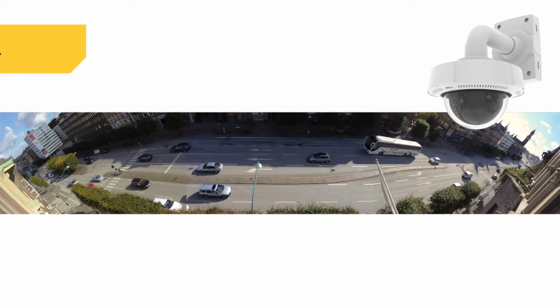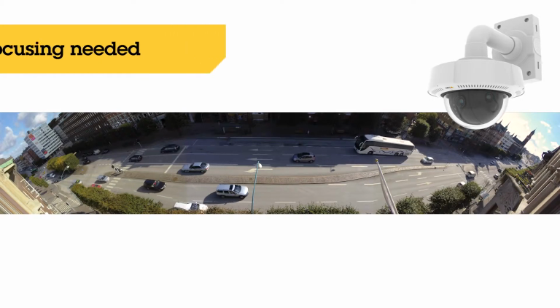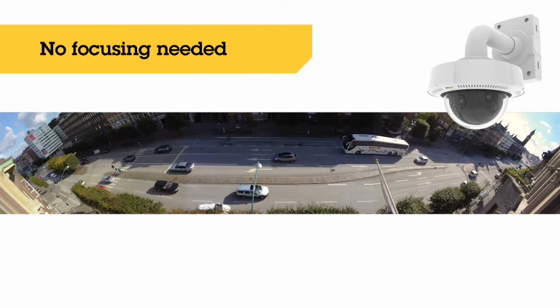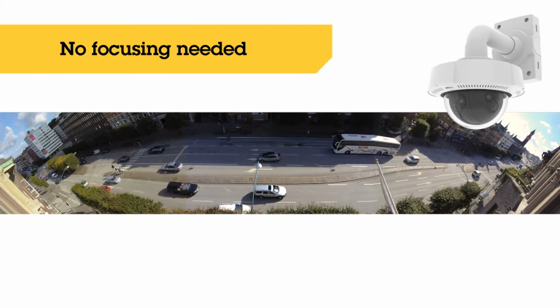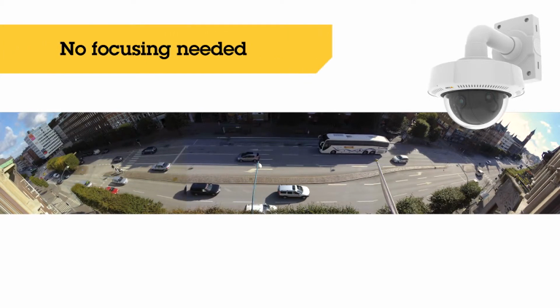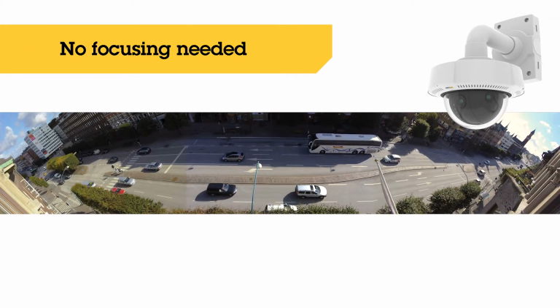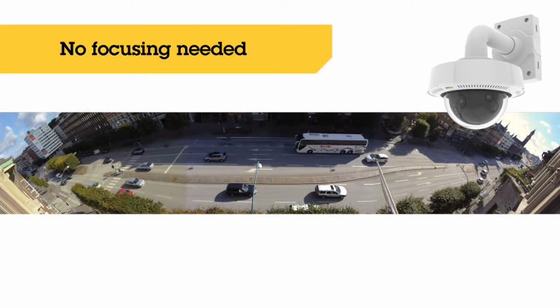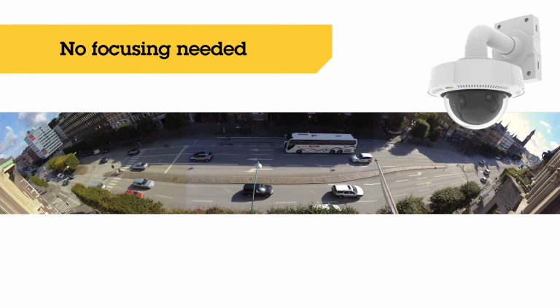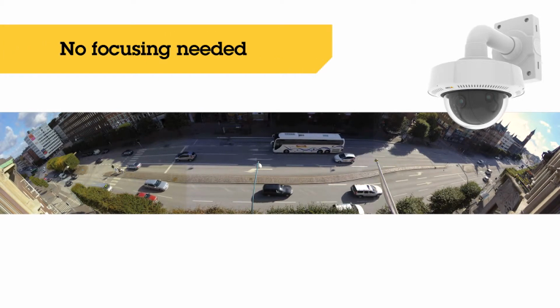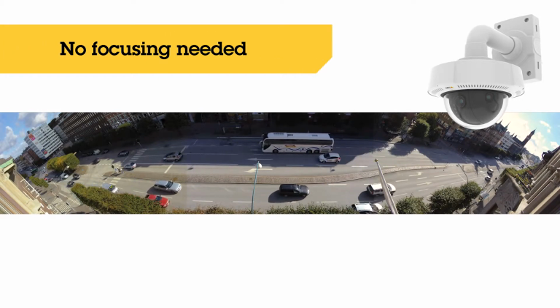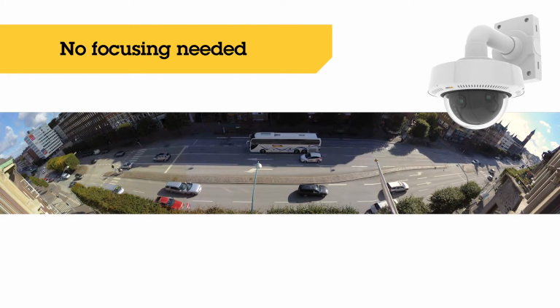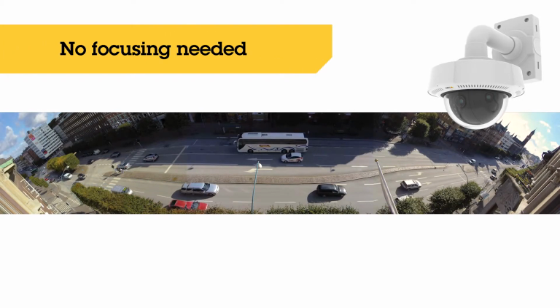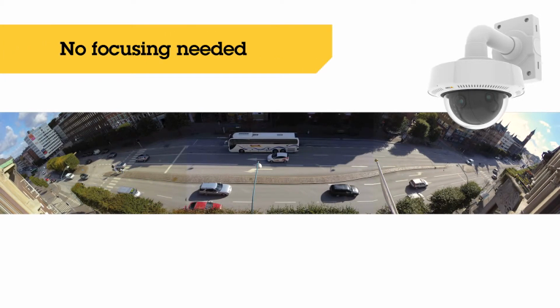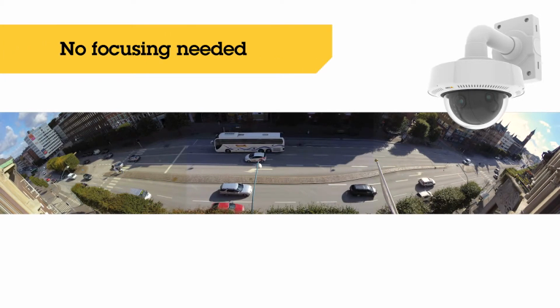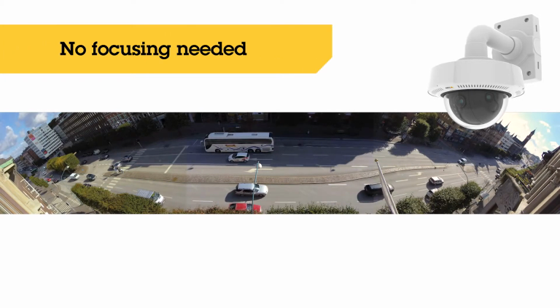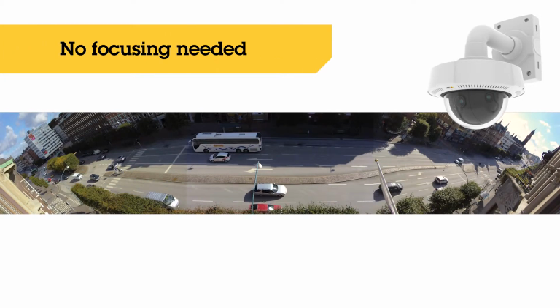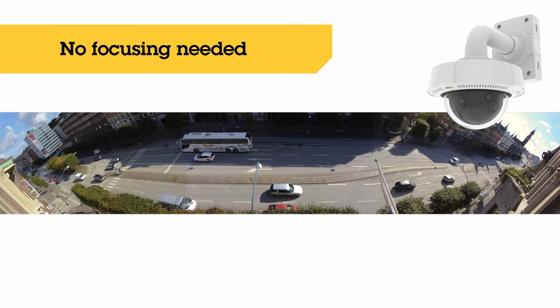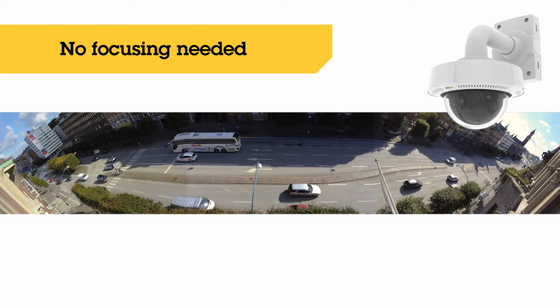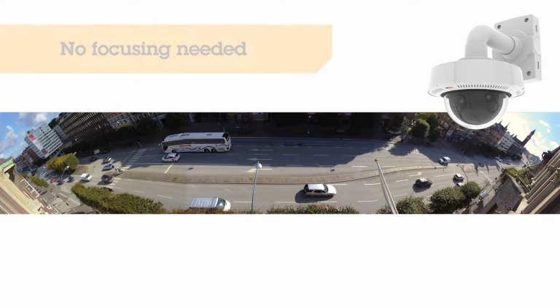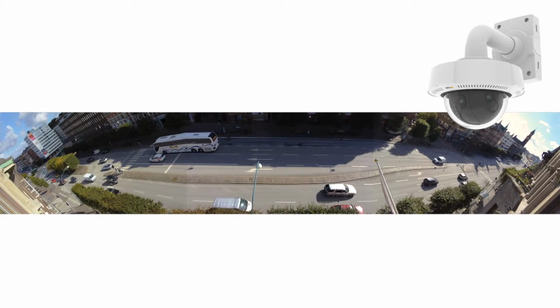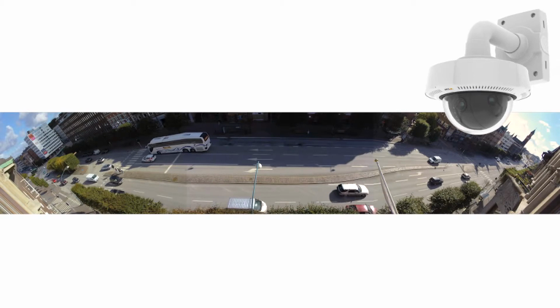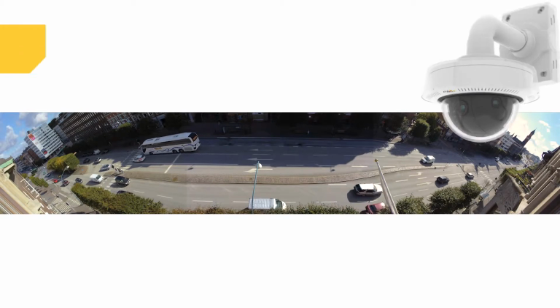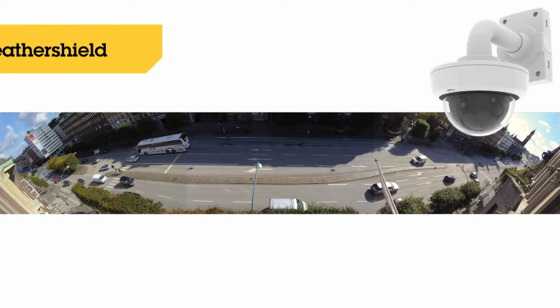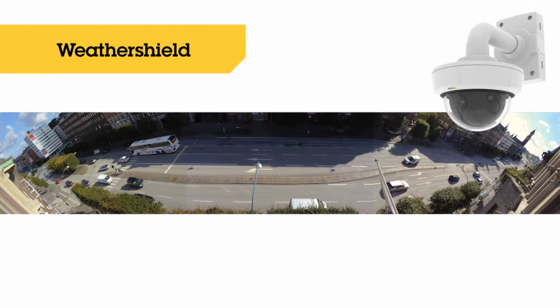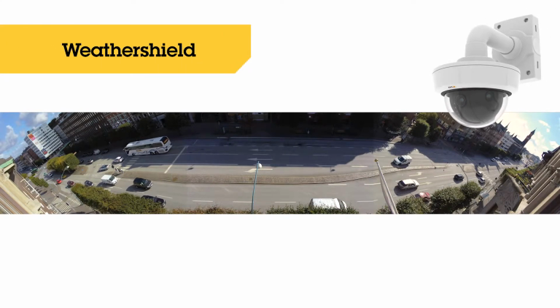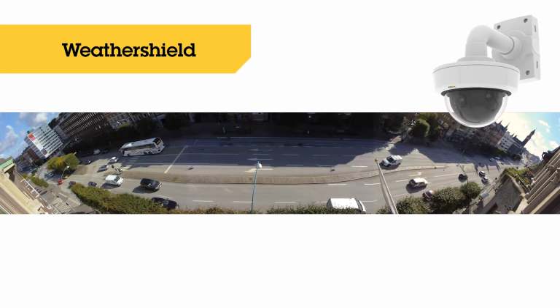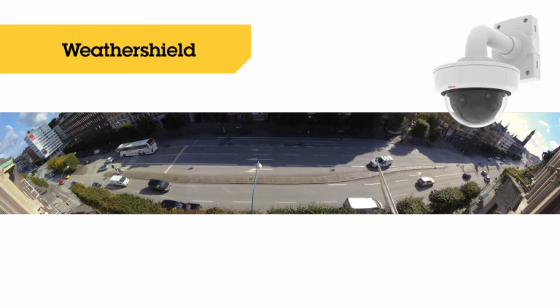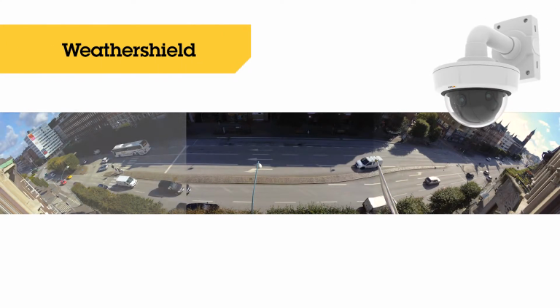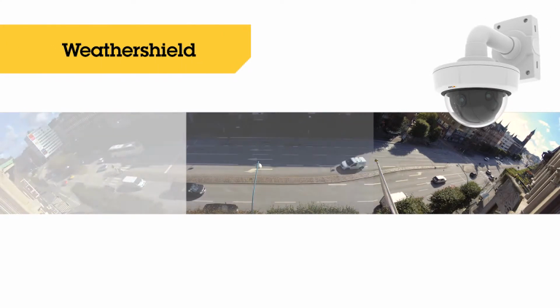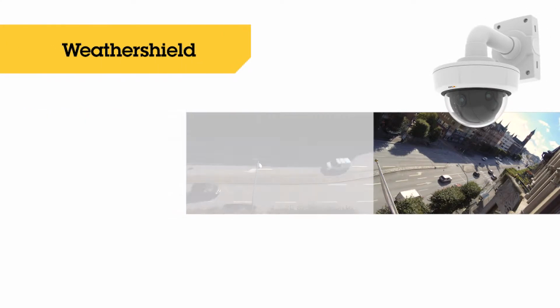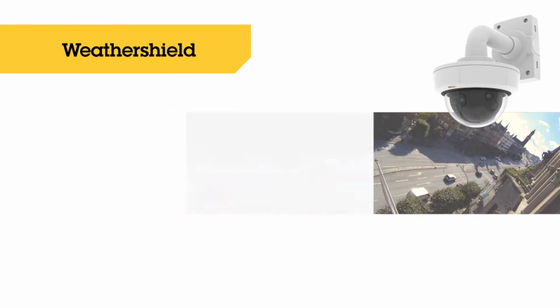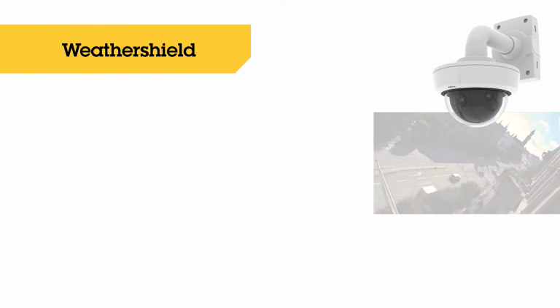The three lenses are focused from factory. The camera has a removable weather shield and works in almost any temperature.